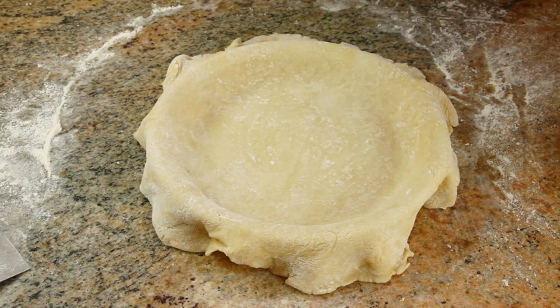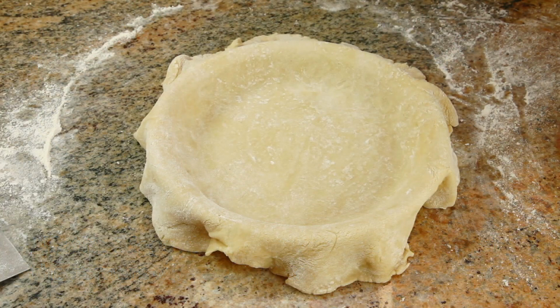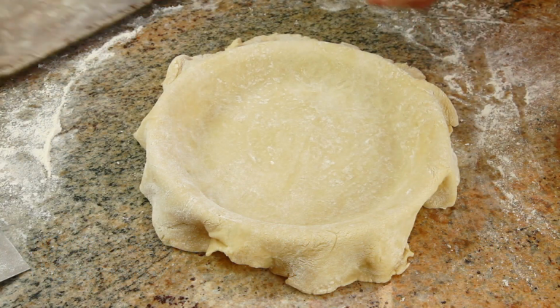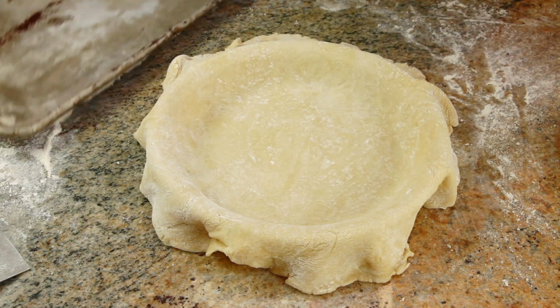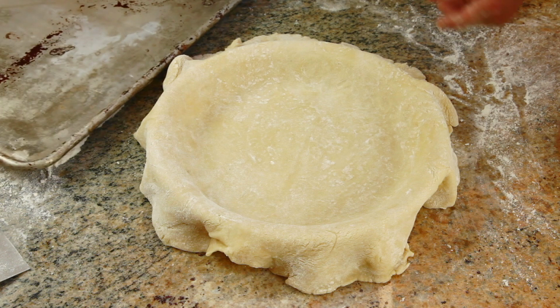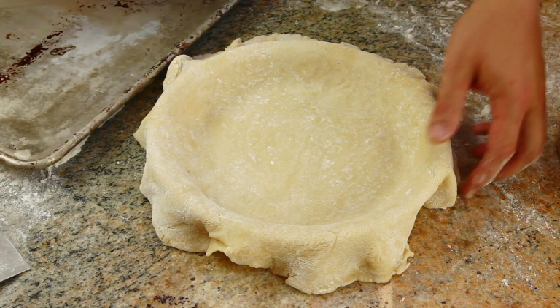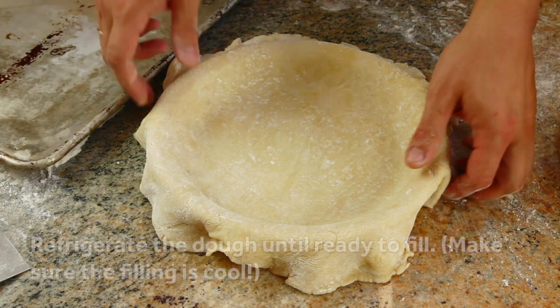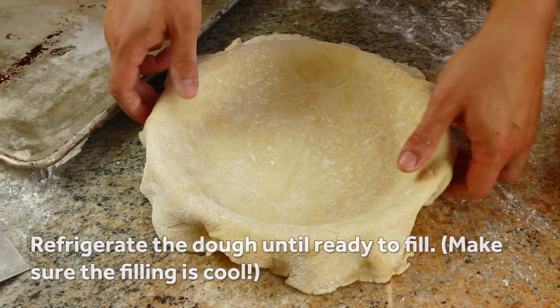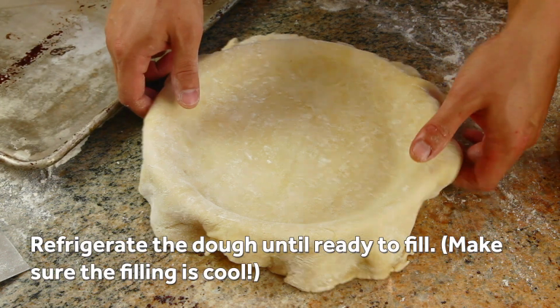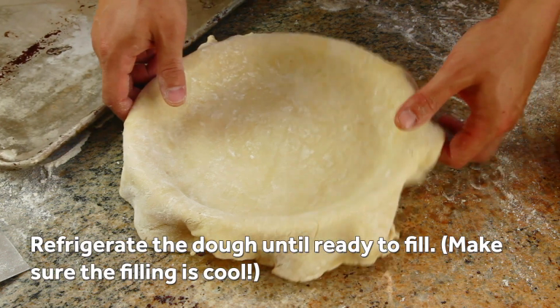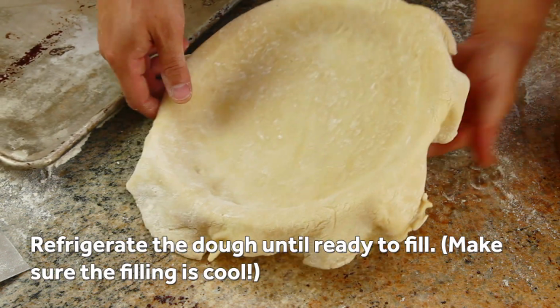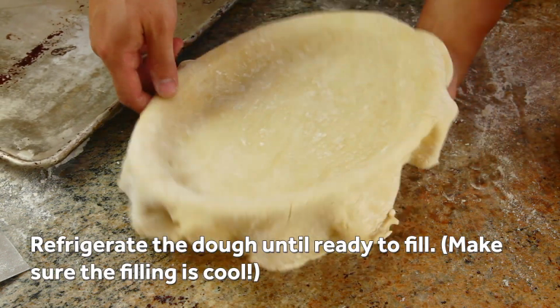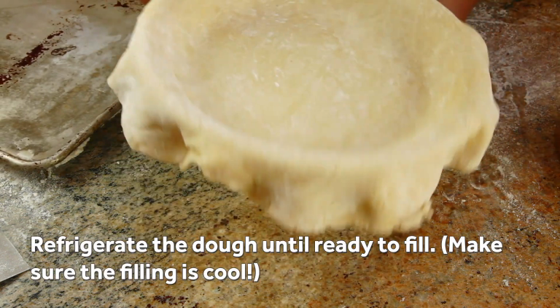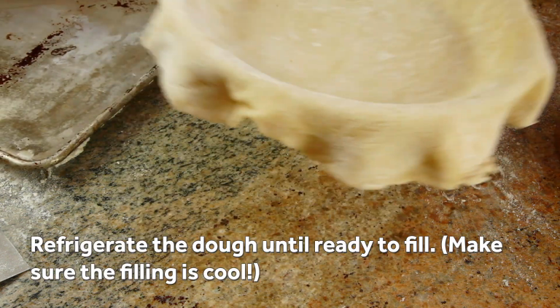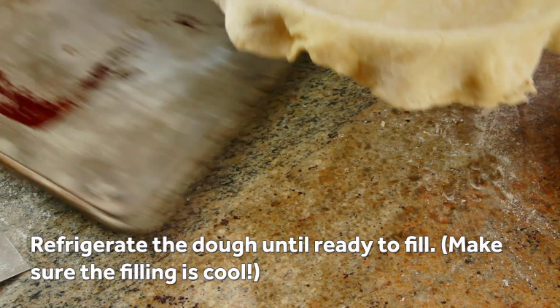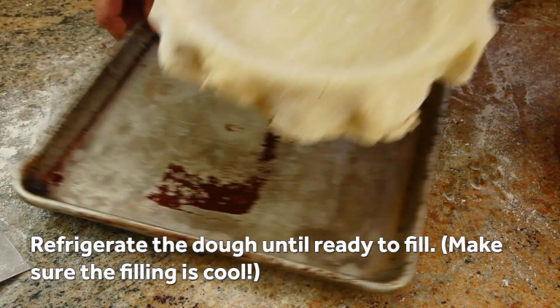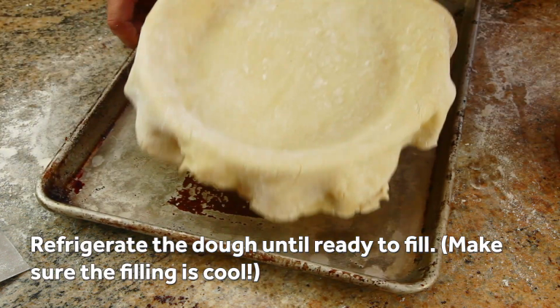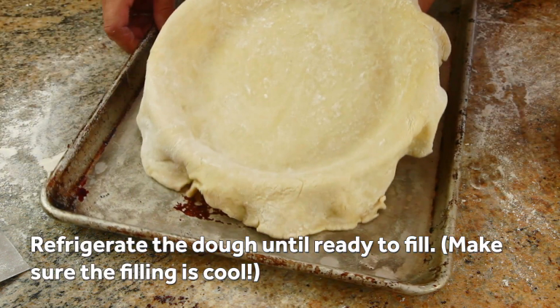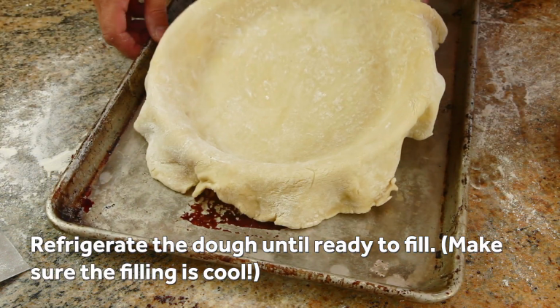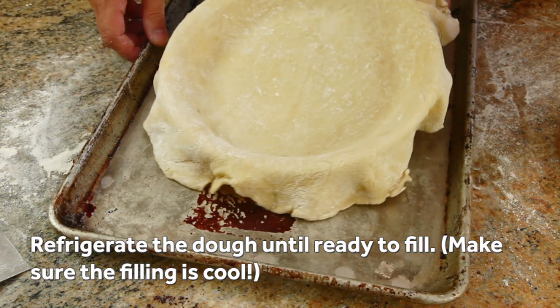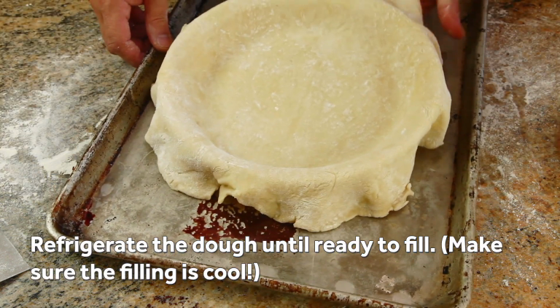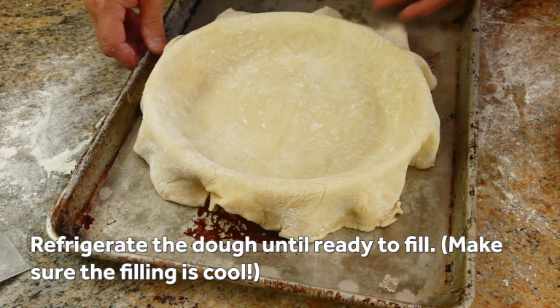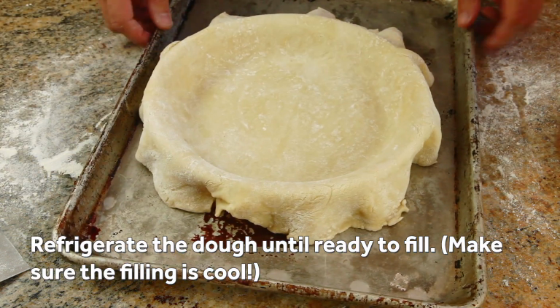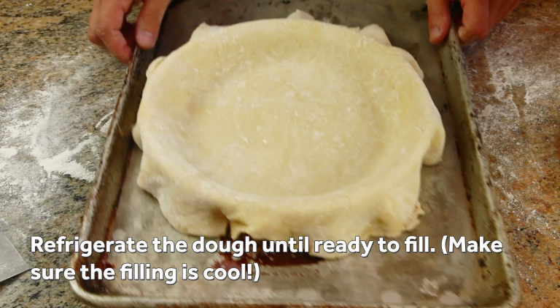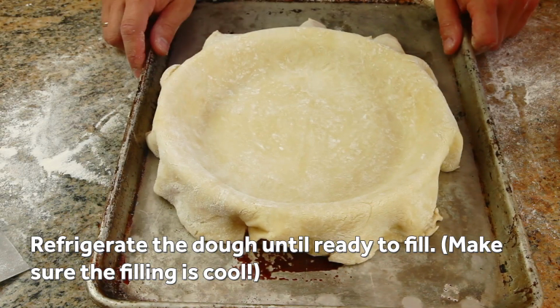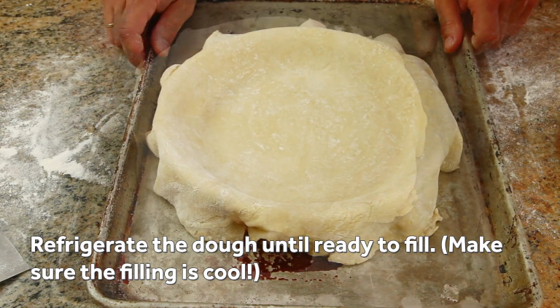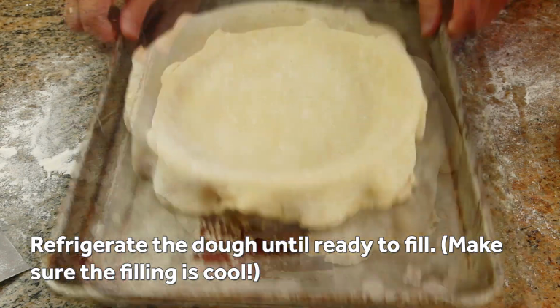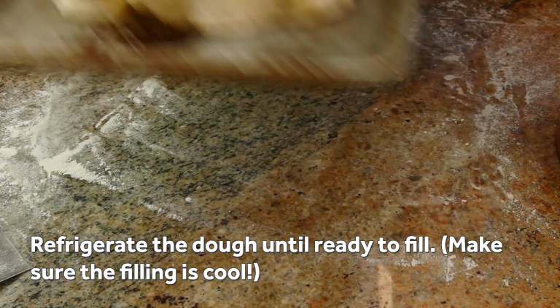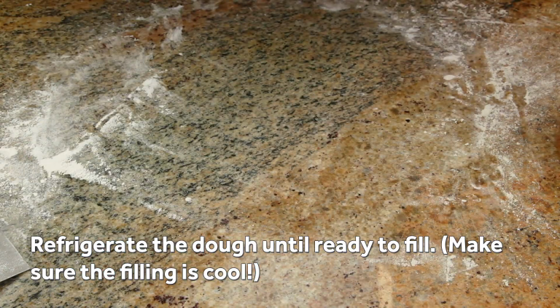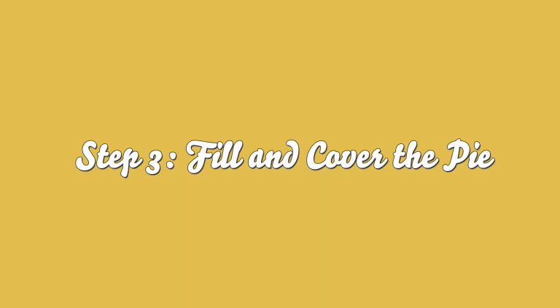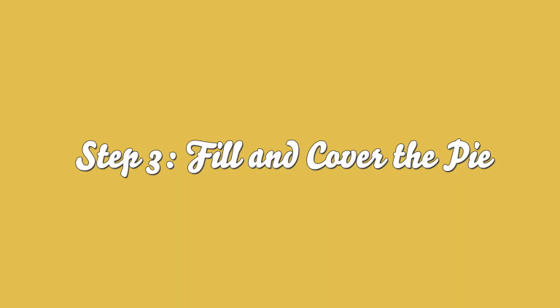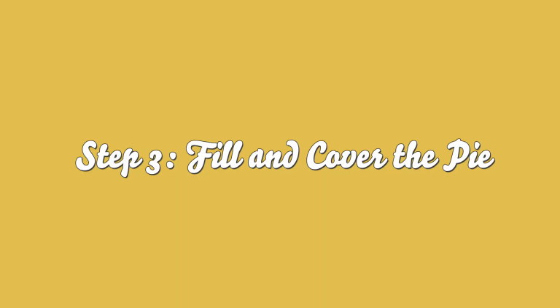Once the dough is fitted, transfer the entire thing to a rimmed baking sheet or to a large plate and place it in the refrigerator while you roll out a second disc of dough for the top.